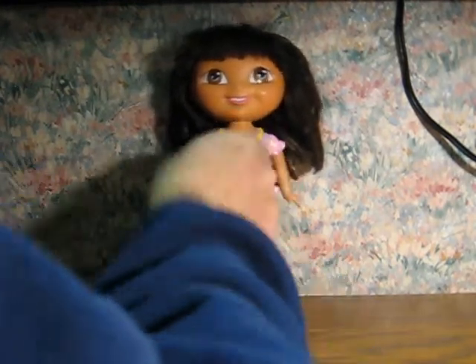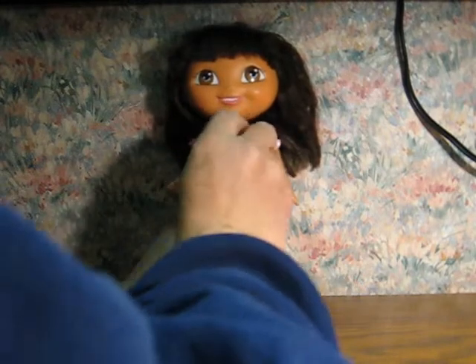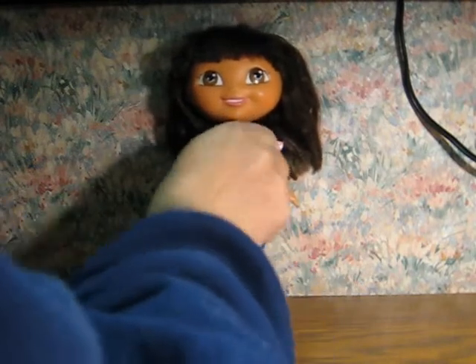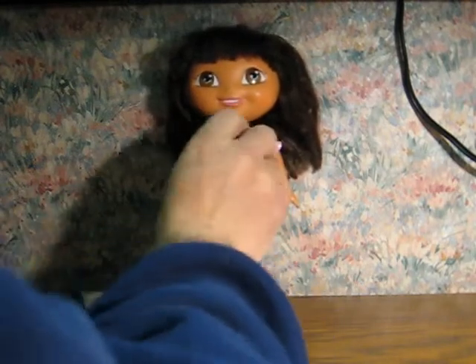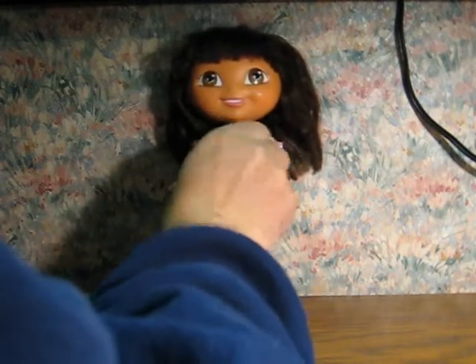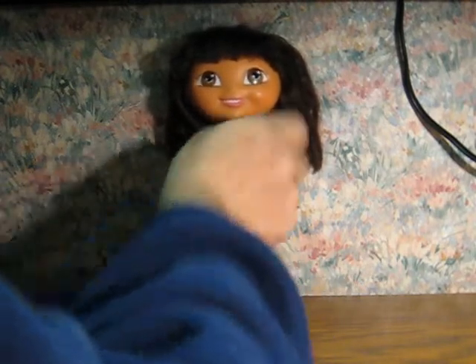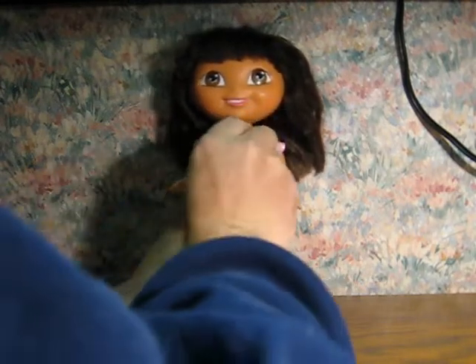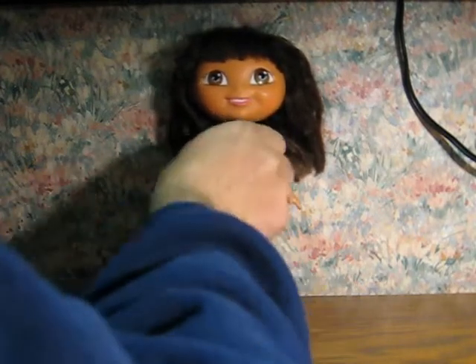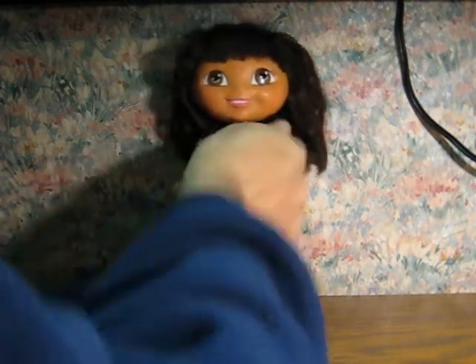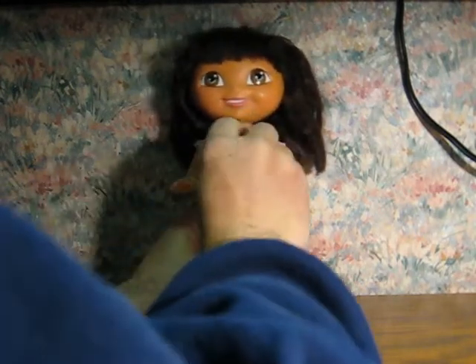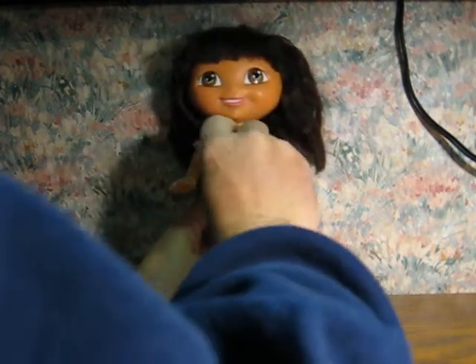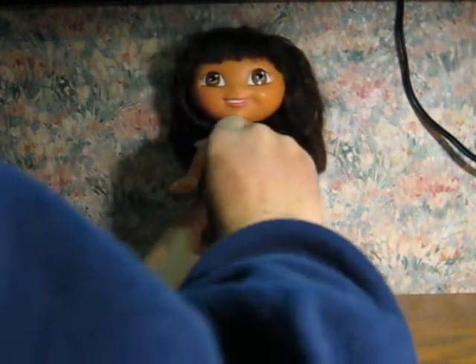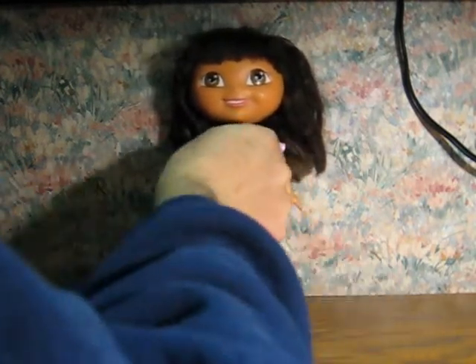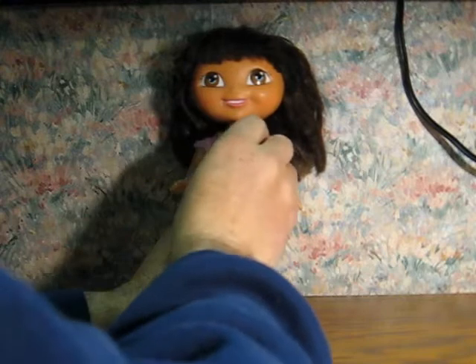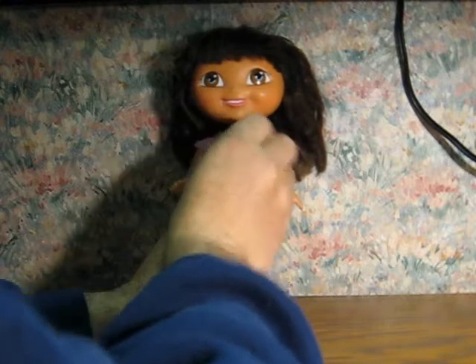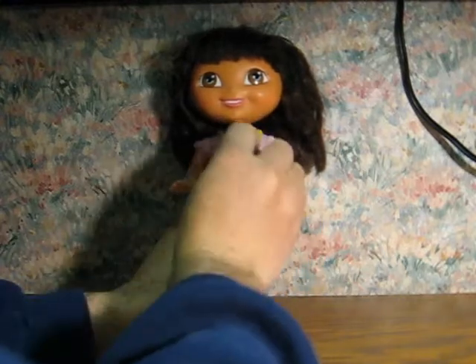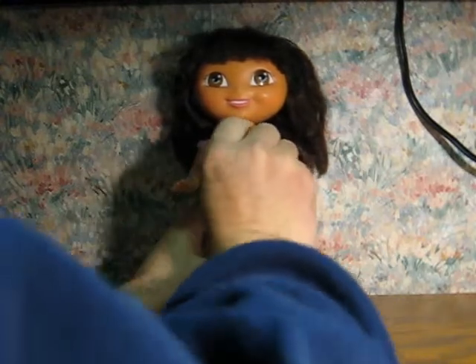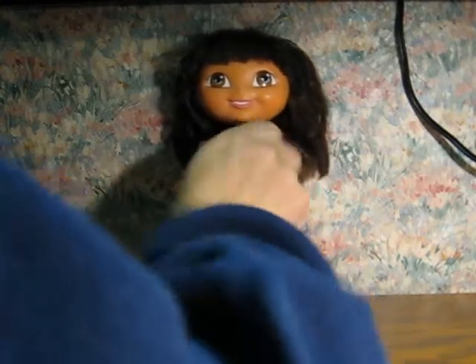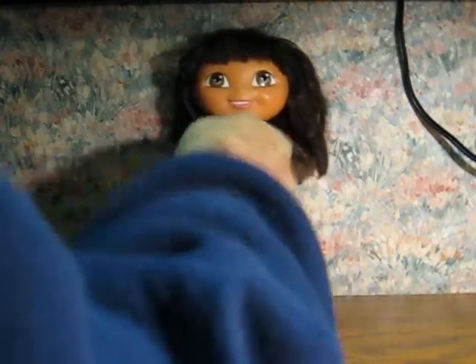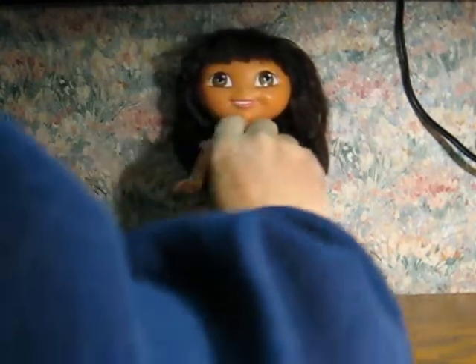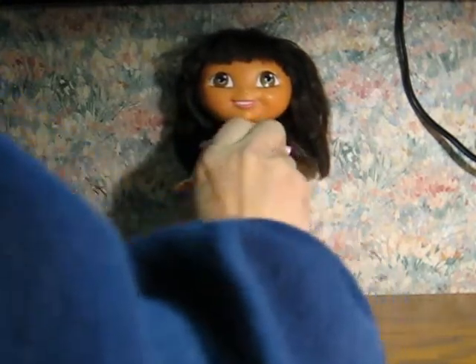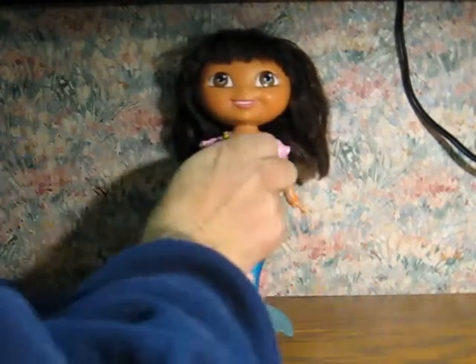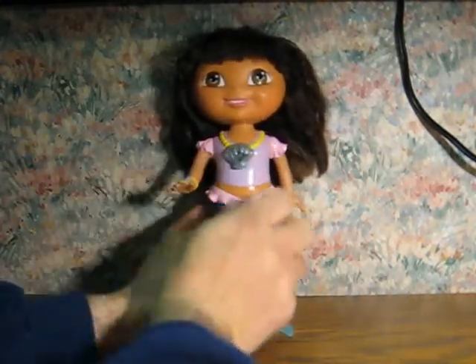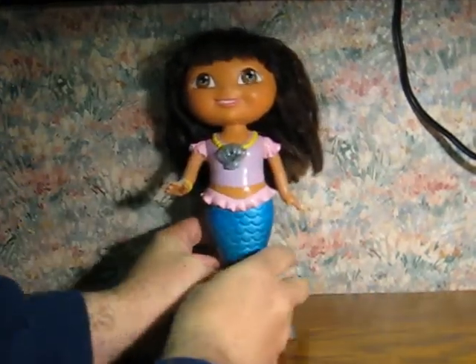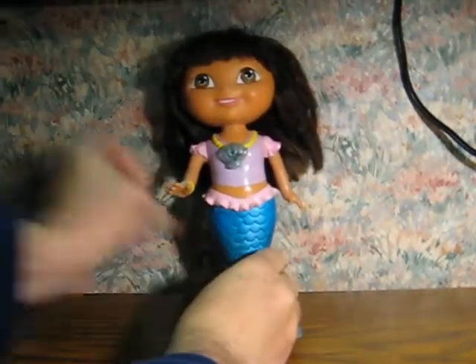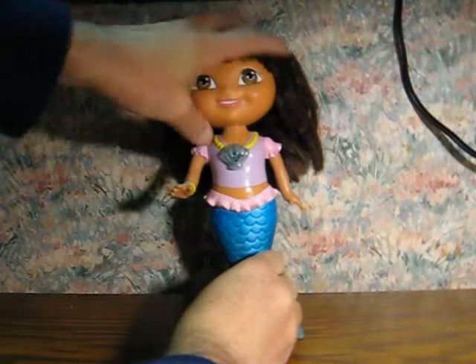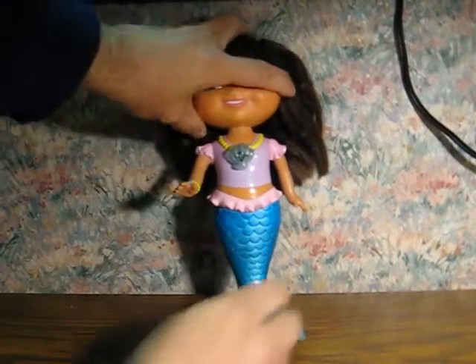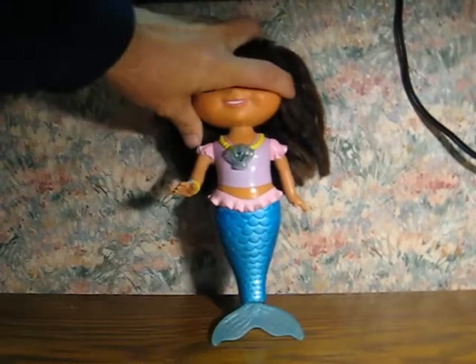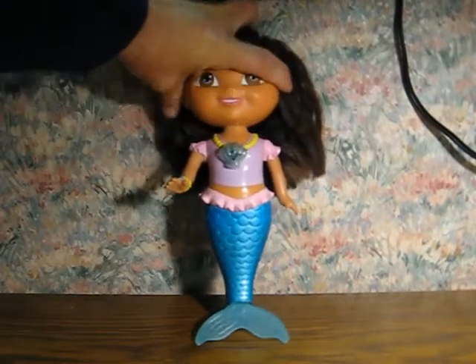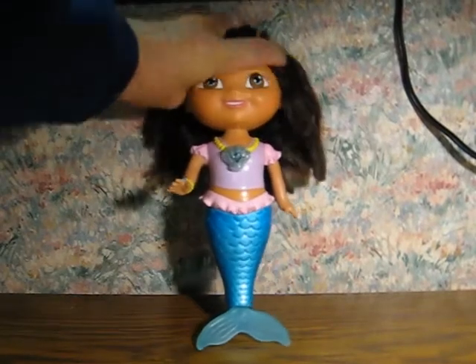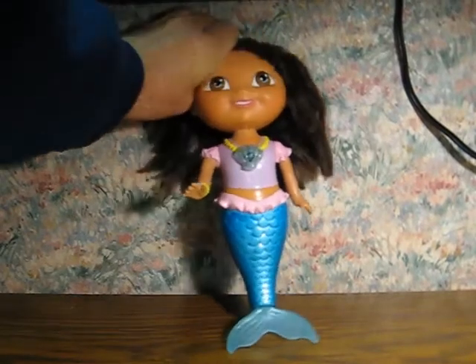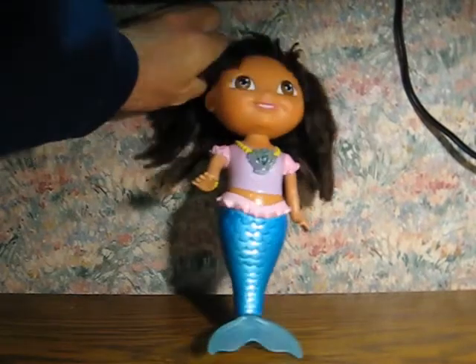Let's just wind it up all the way here. Alright, that's good enough. Let it go.